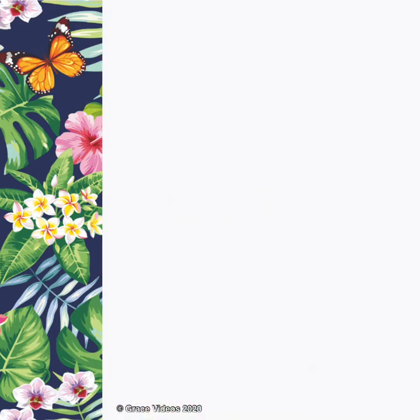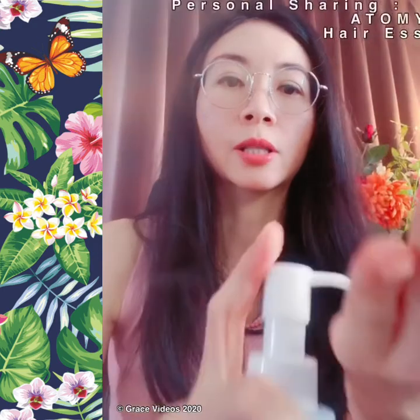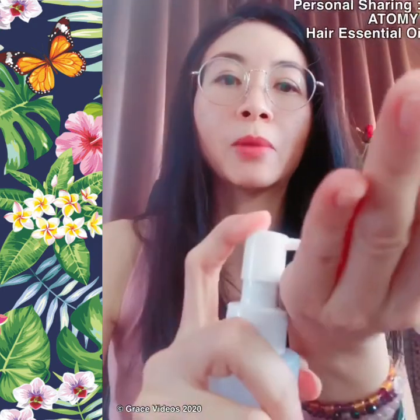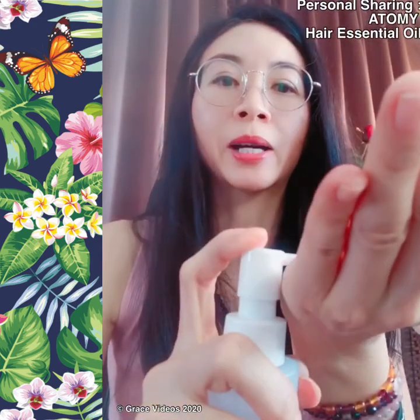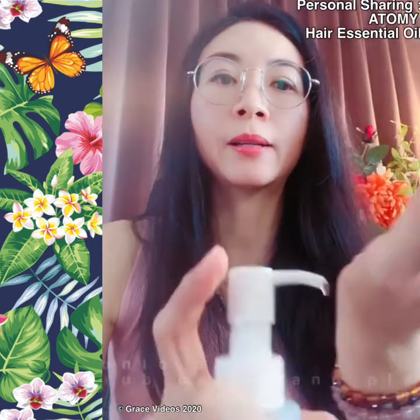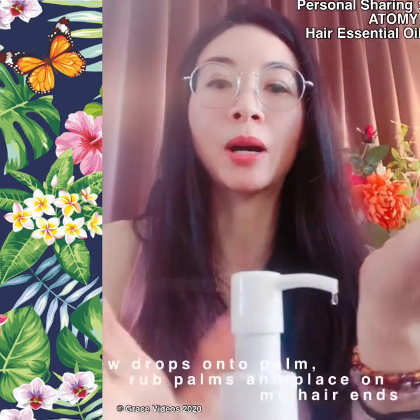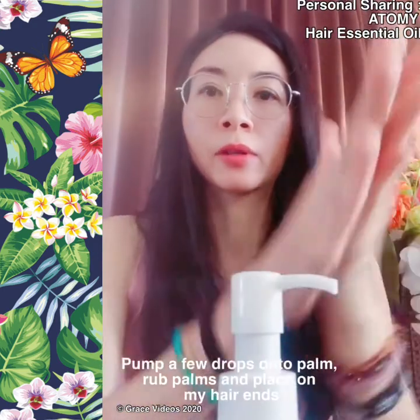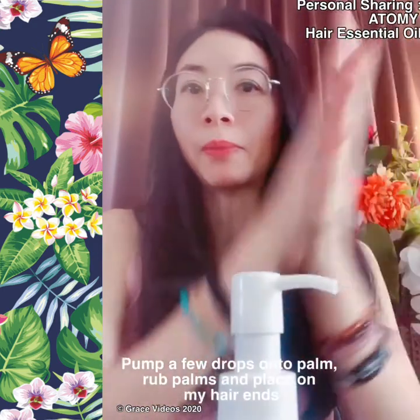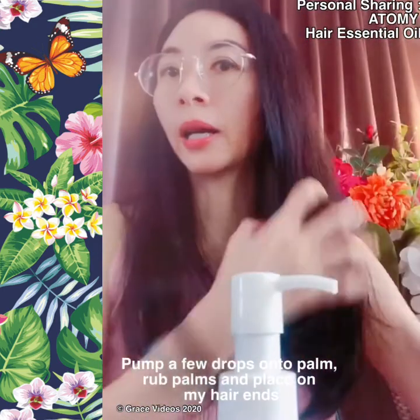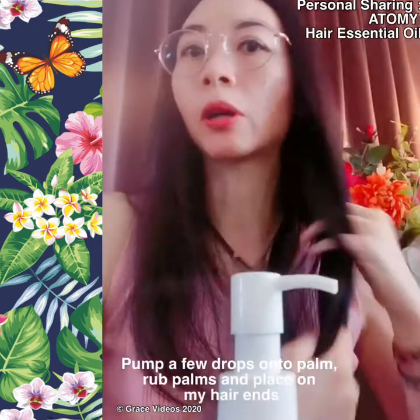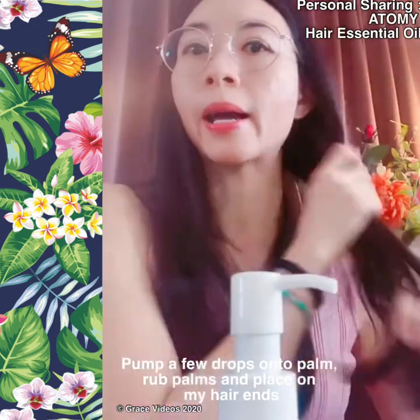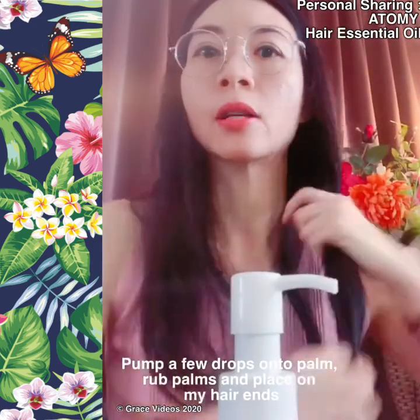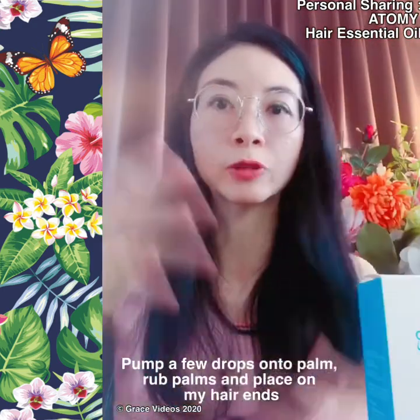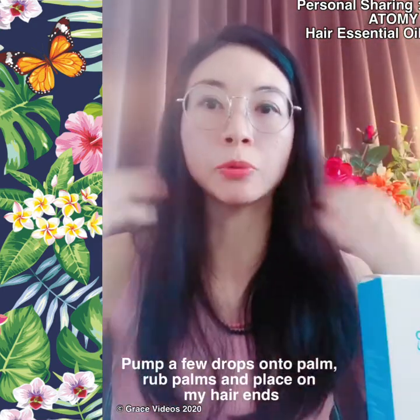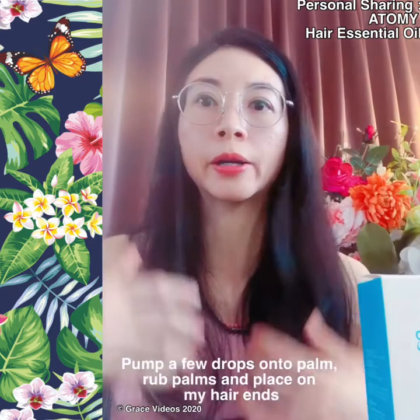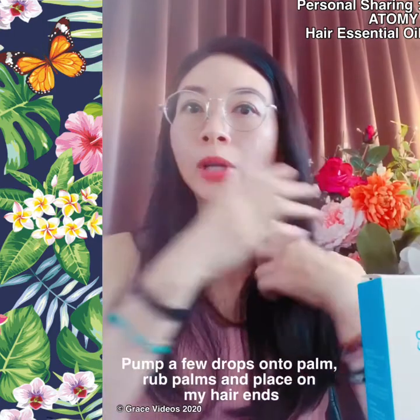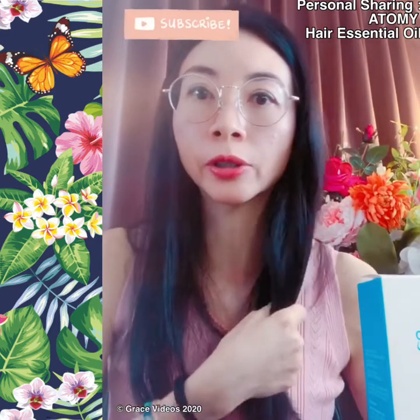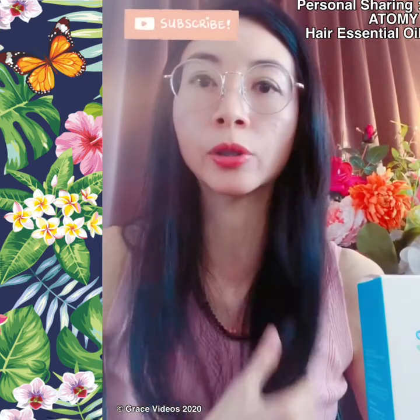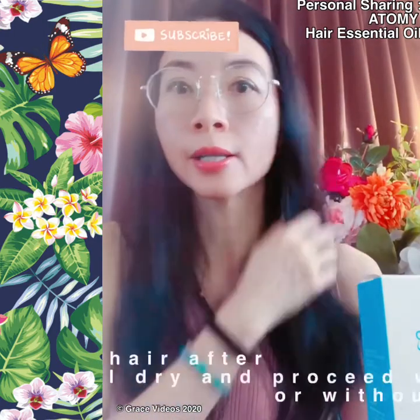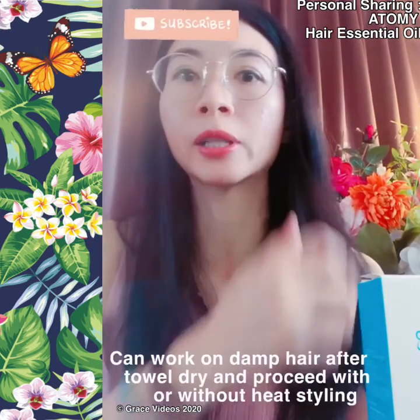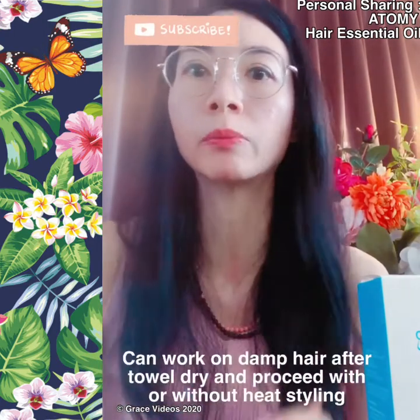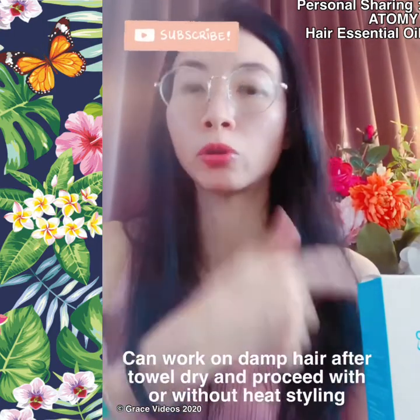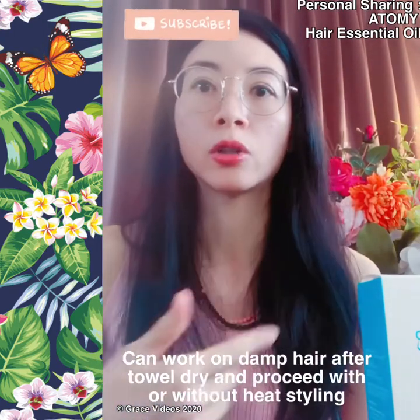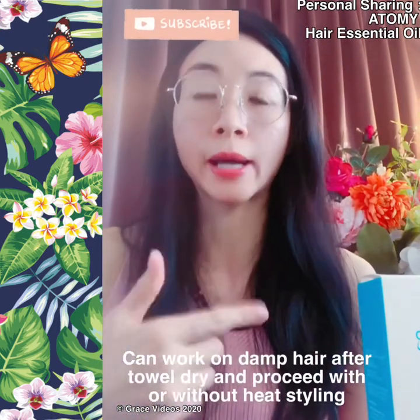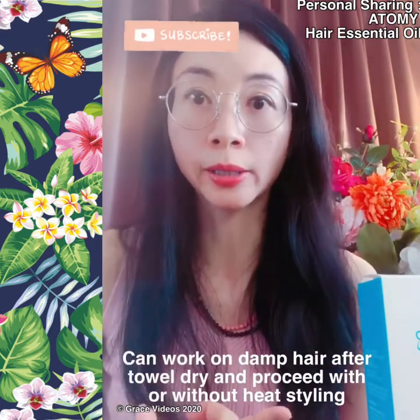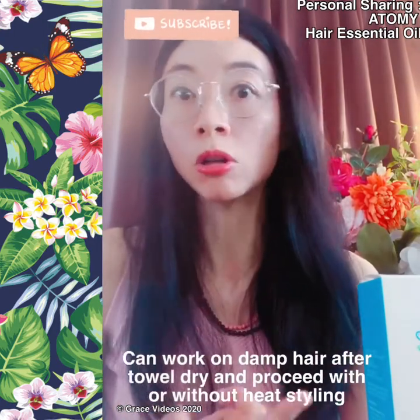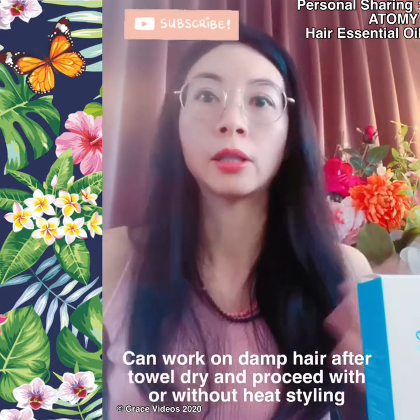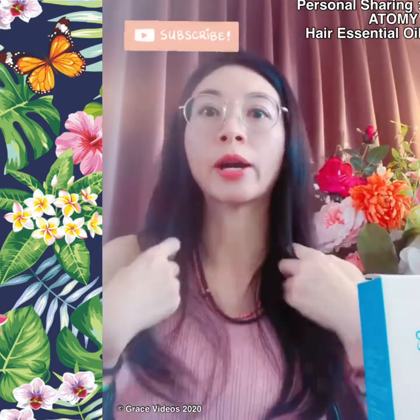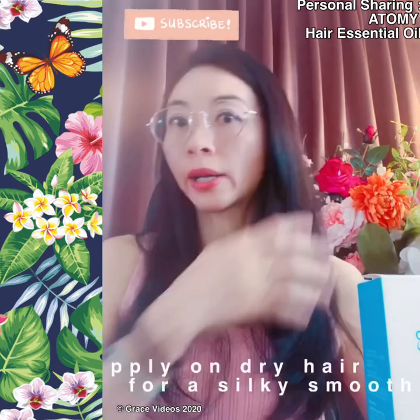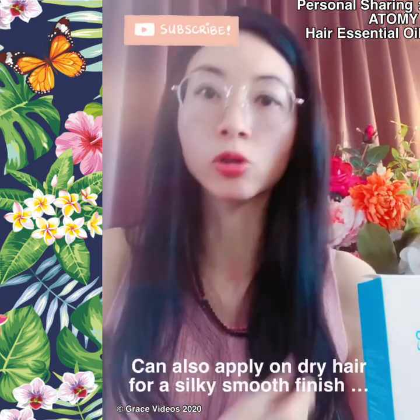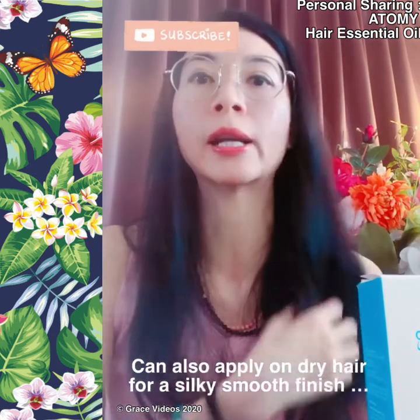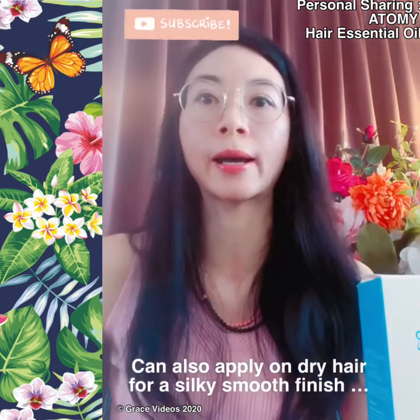I just pump a bit on my hand, my palm, rub it, and put it on my hair ends. After you shampoo your hair and towel dry it, you can start putting it on before you use the hair dryer. Or even when your hair is dry, you can also put it on the hair ends.